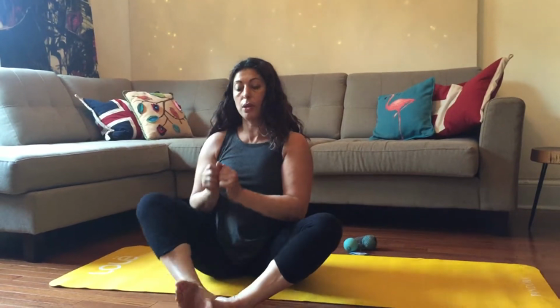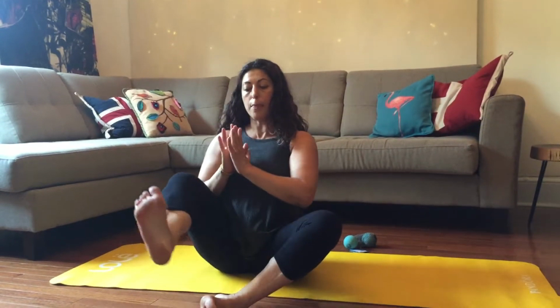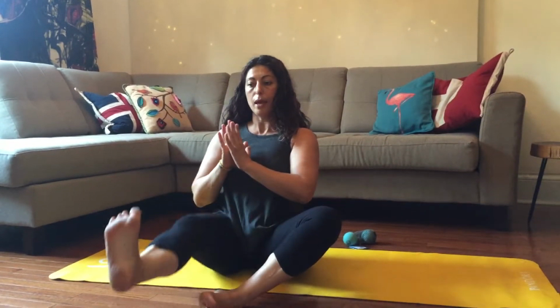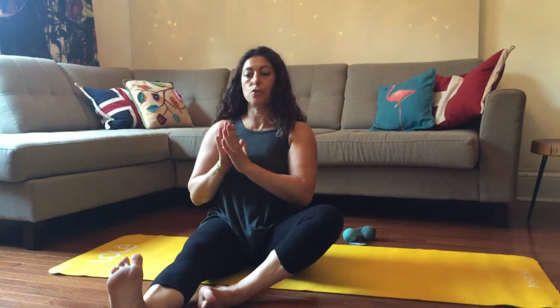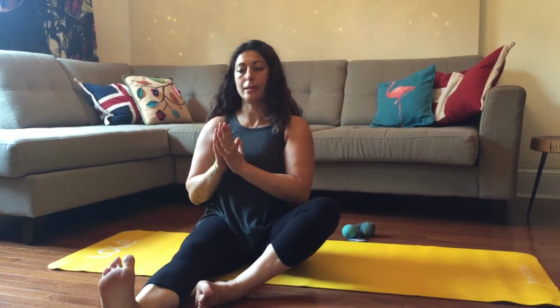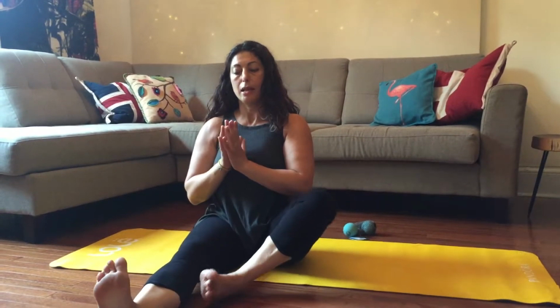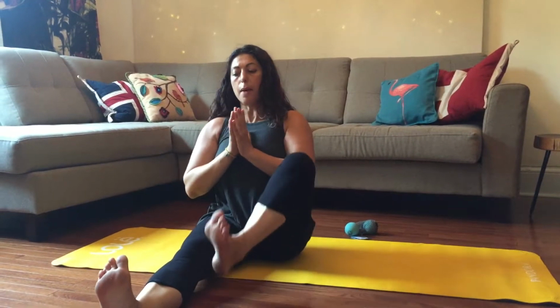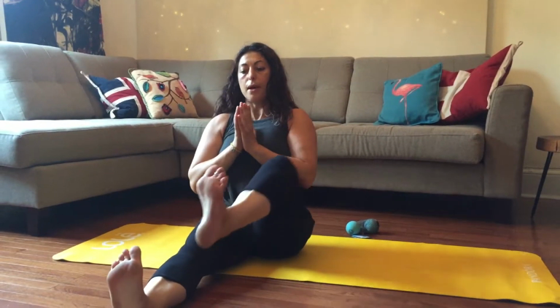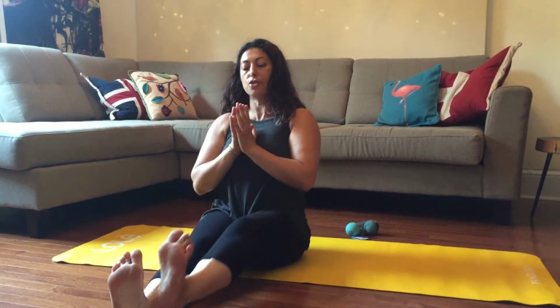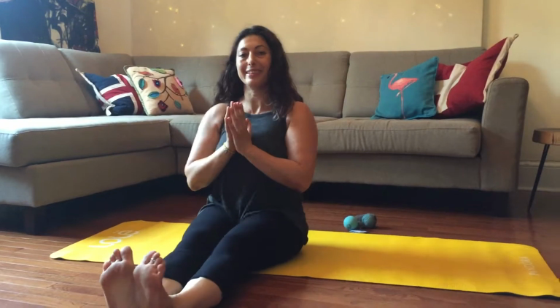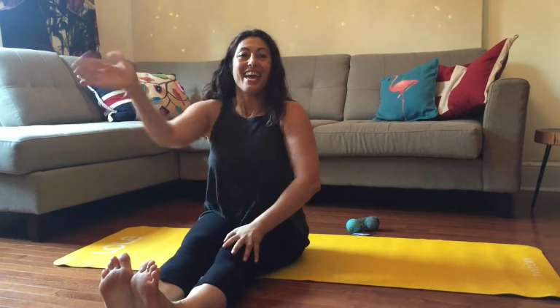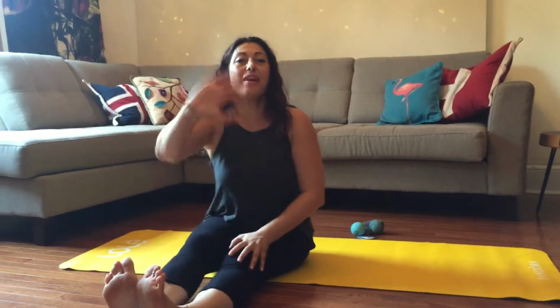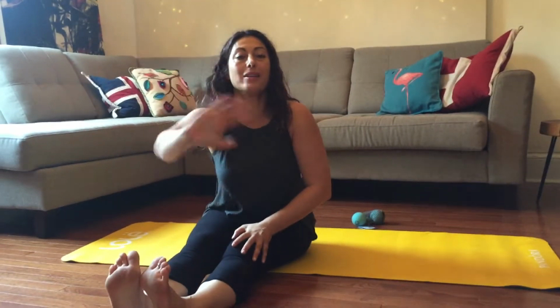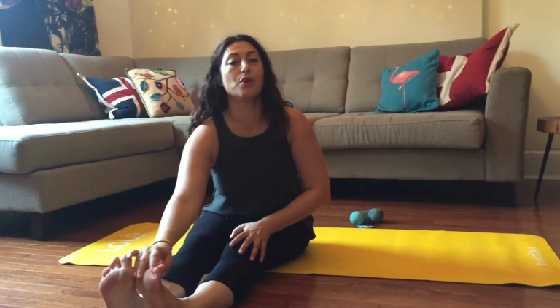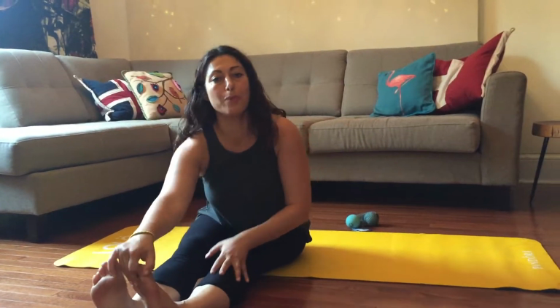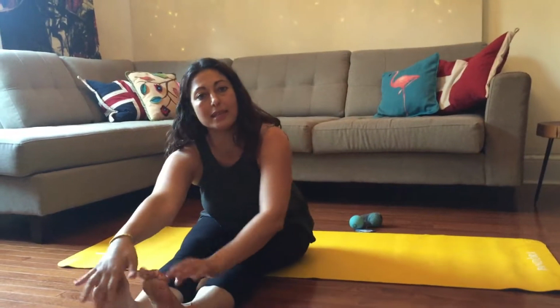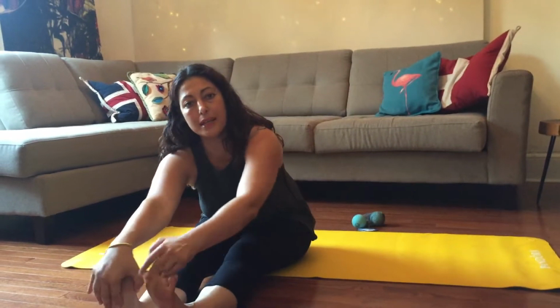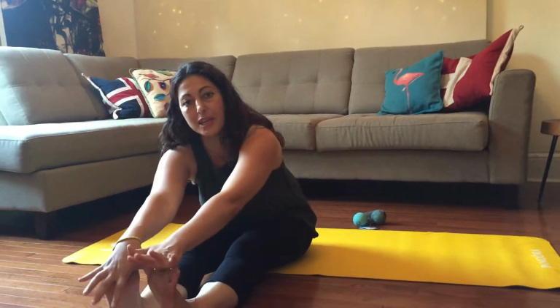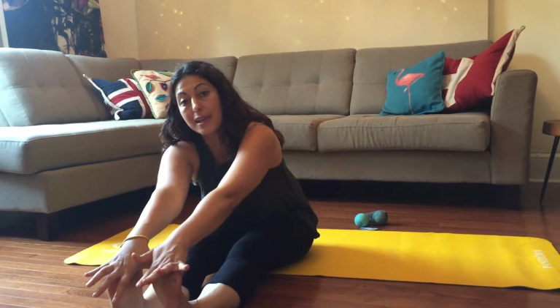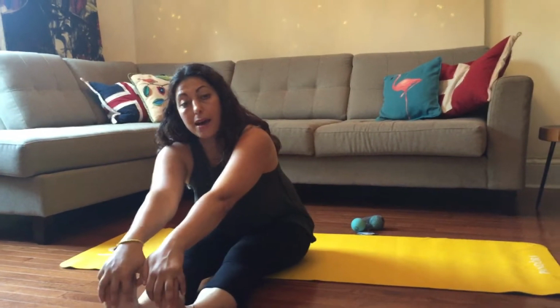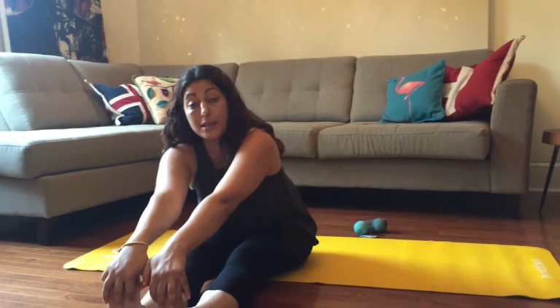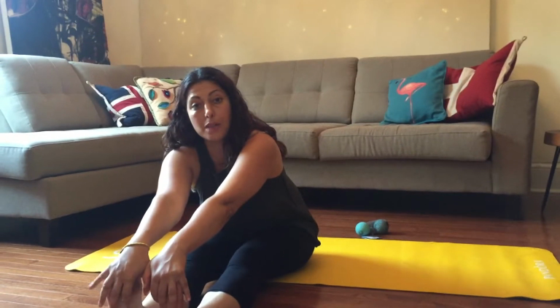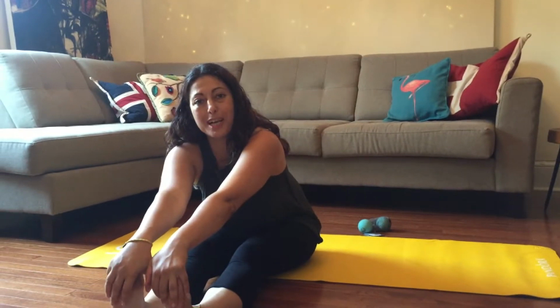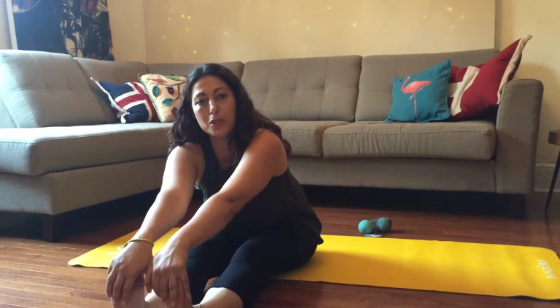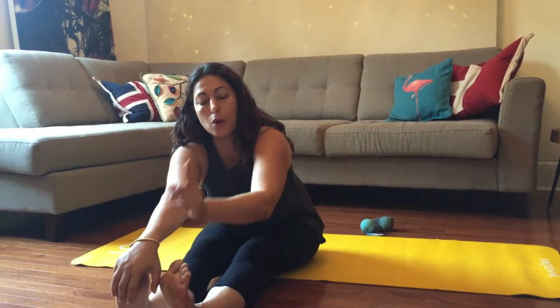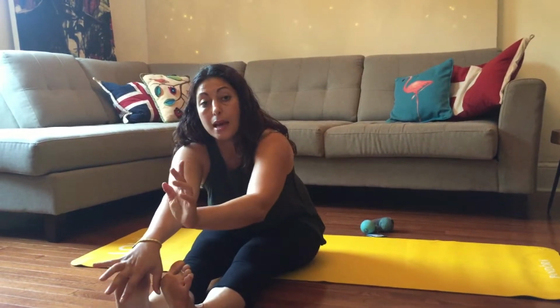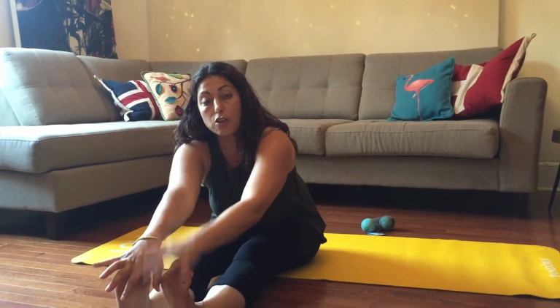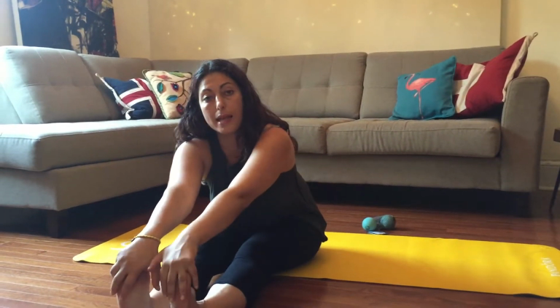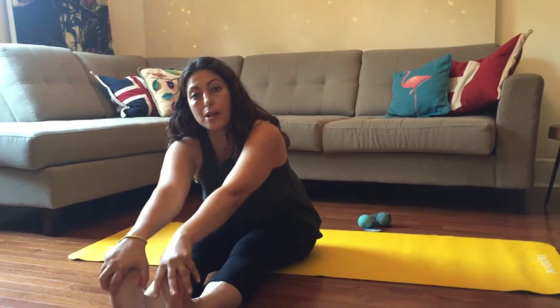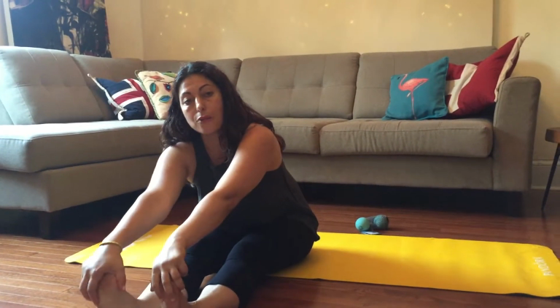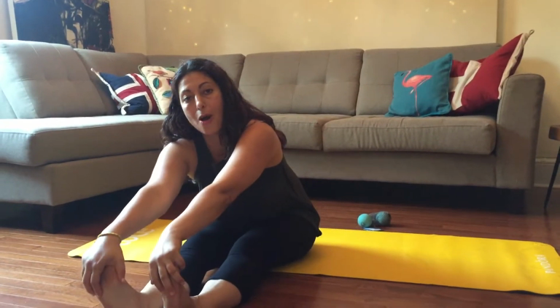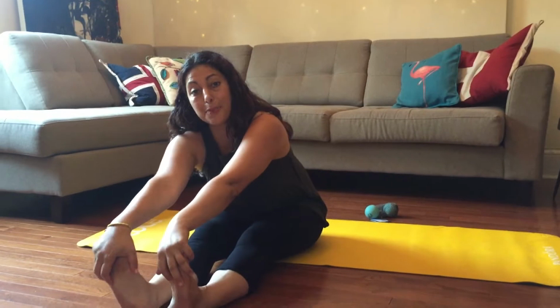Lift up and straighten. Thank you everyone. Hope you enjoyed the hip mobility and stability sequence. Stay tuned — there will be more coming up soon. As always, catch me at ElleIsakoff.com and subscribe. Lots of stuff coming up.